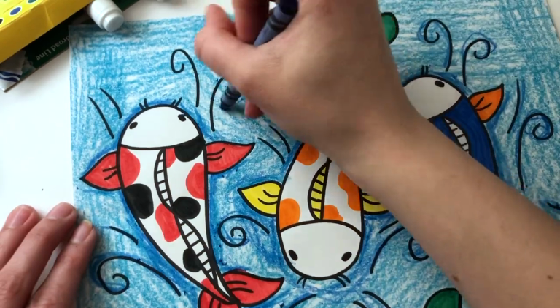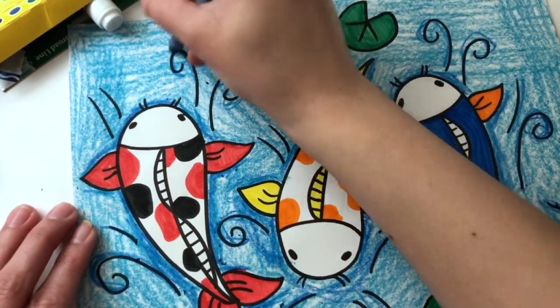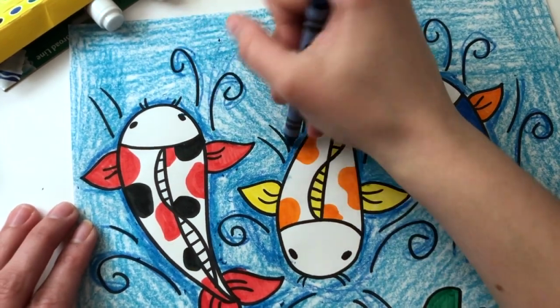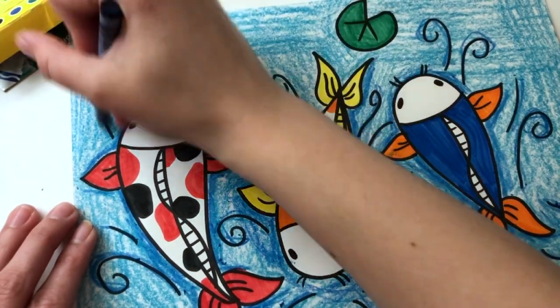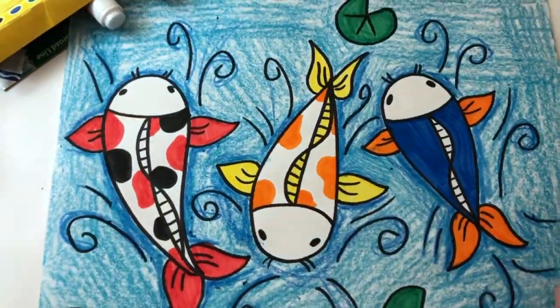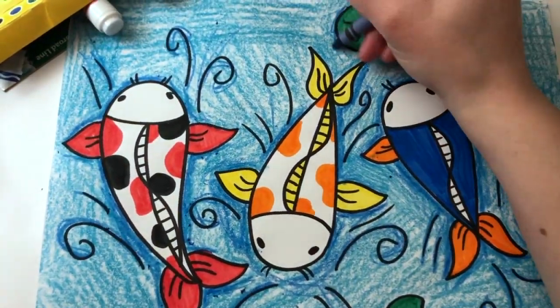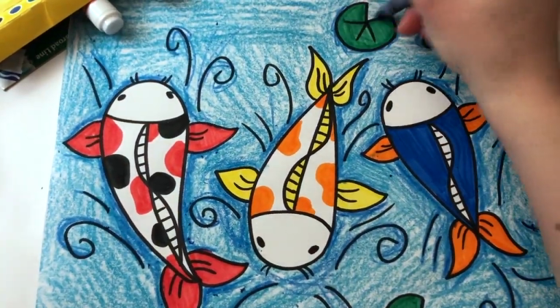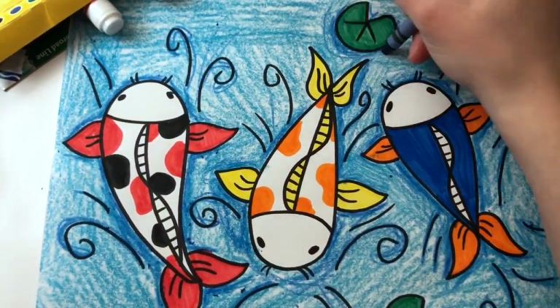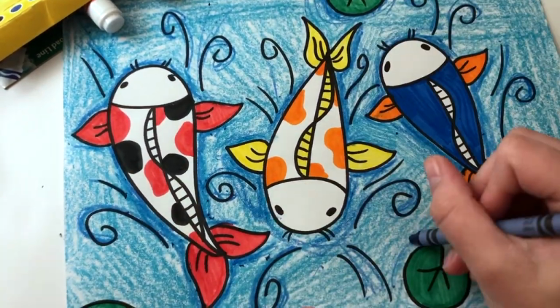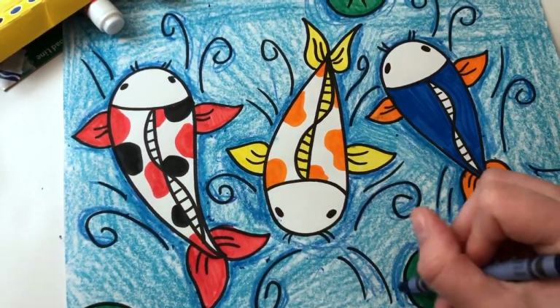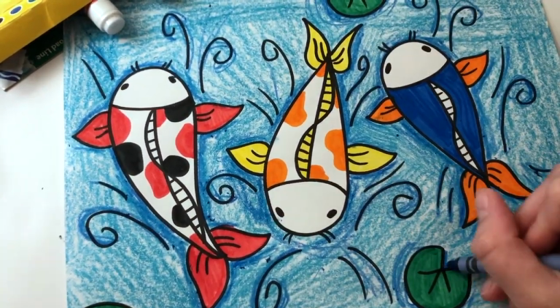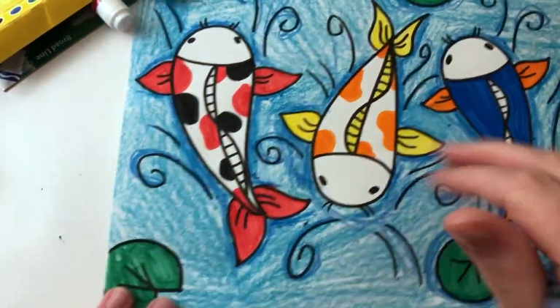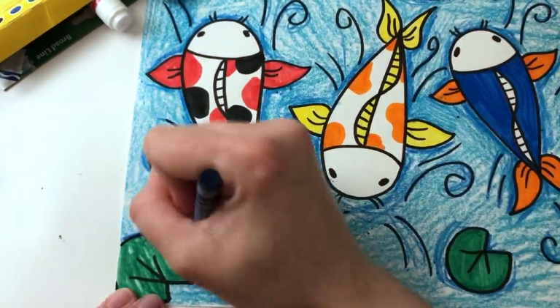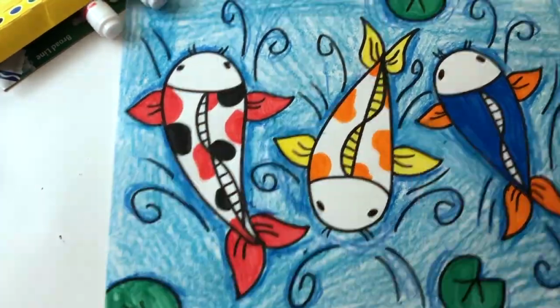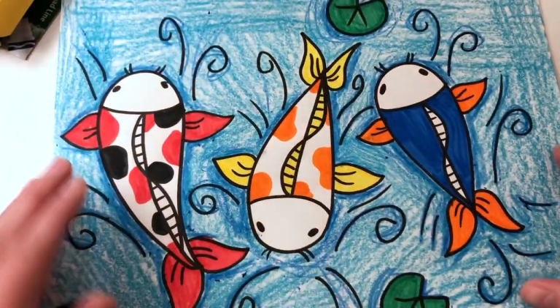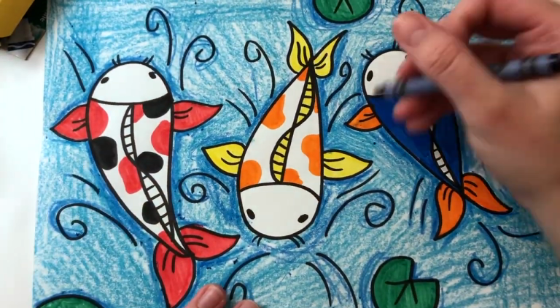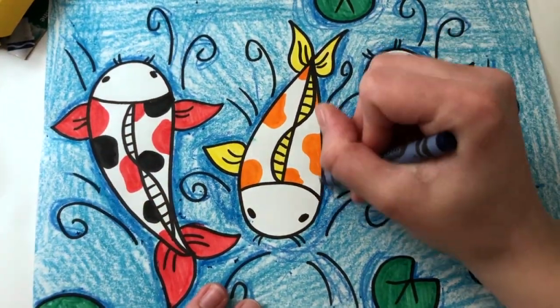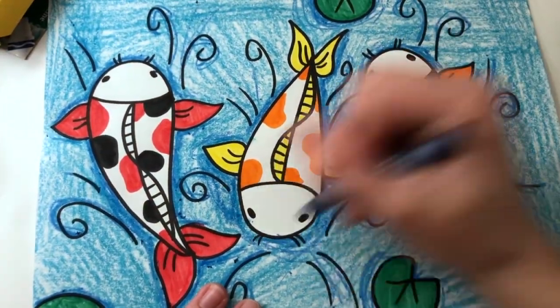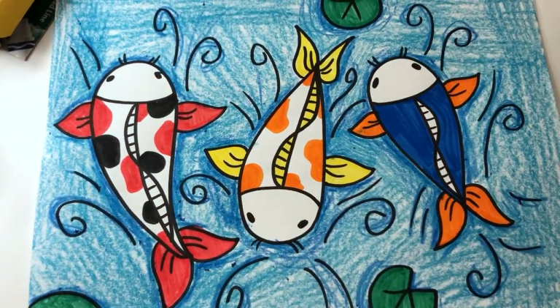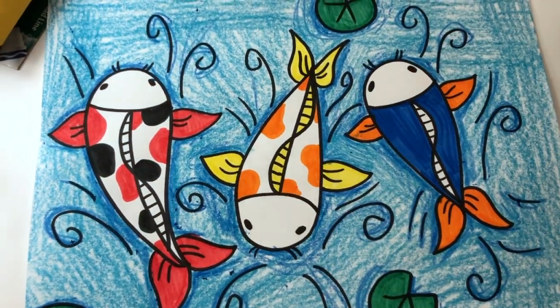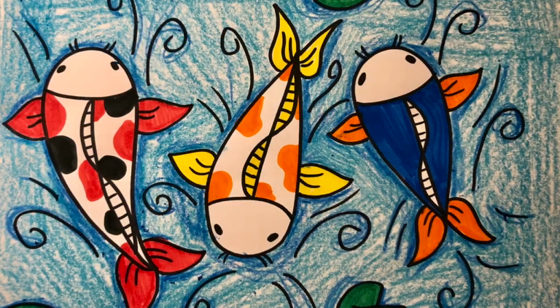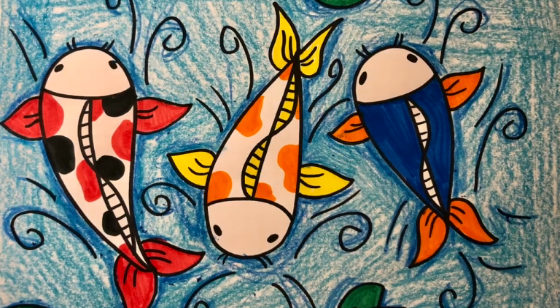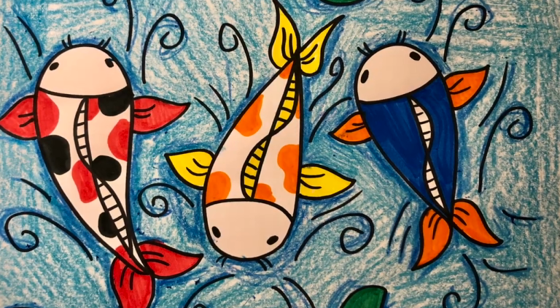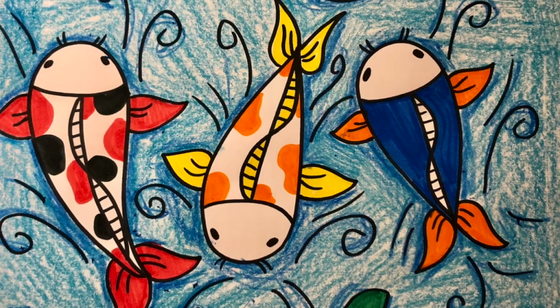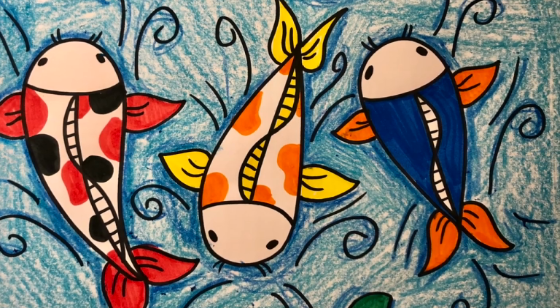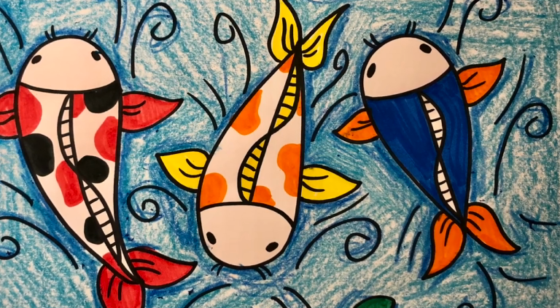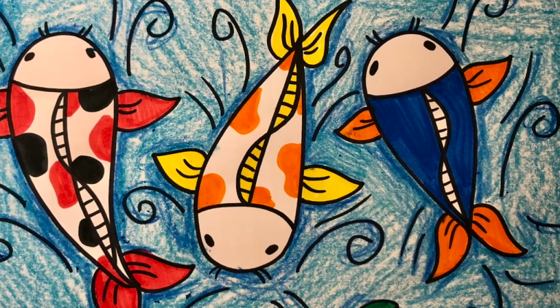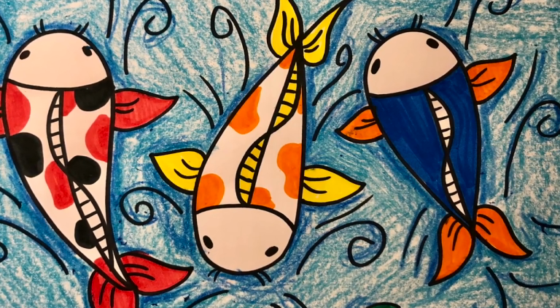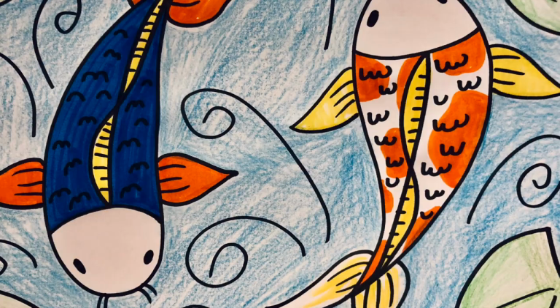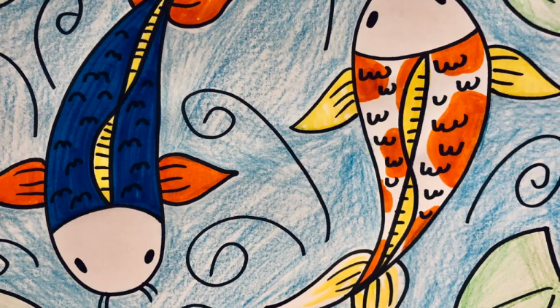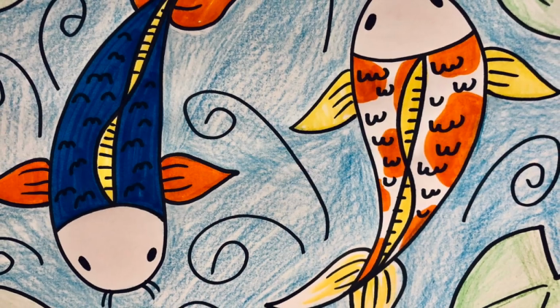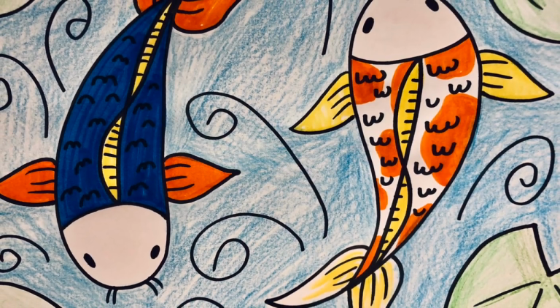Once you finish your koi fish drawing, you can ask a parent to help you take a photo of your work using their phone, and upload it to our Padlet — the link is below. I really look forward to seeing your work; I can't wait to see your creative koi fish. Have fun!